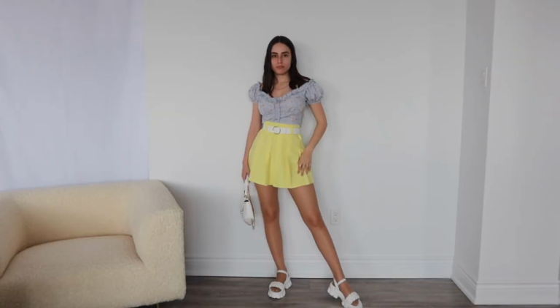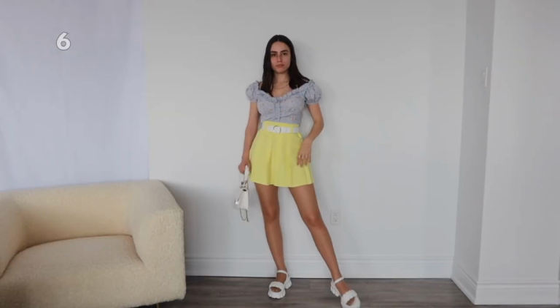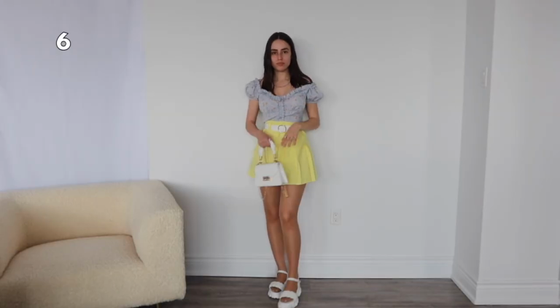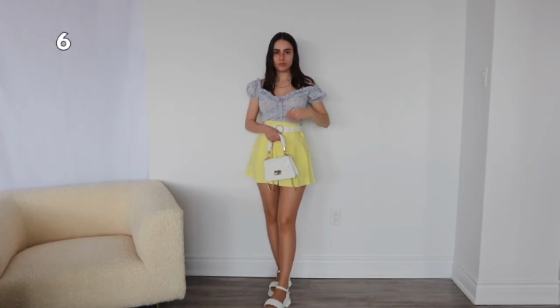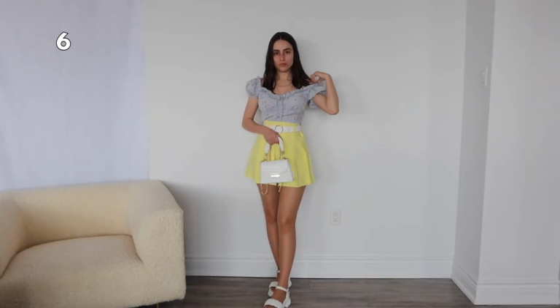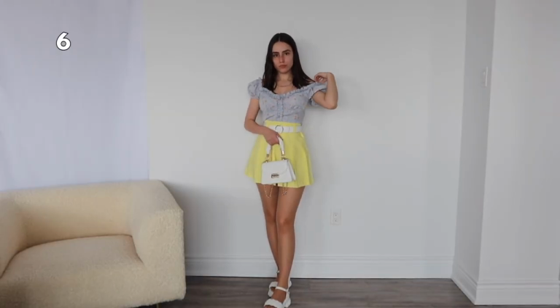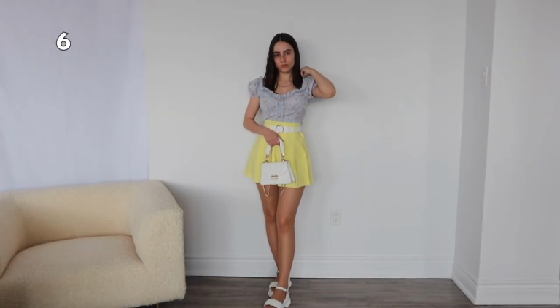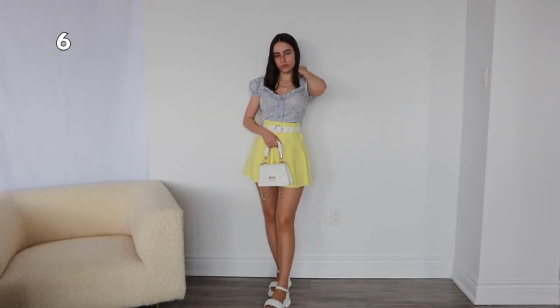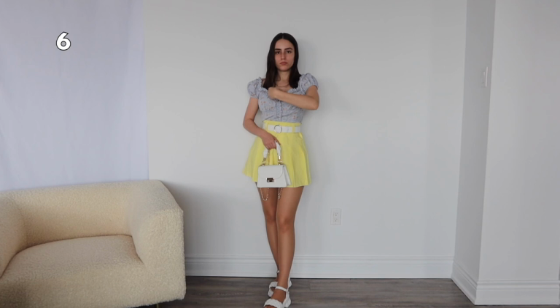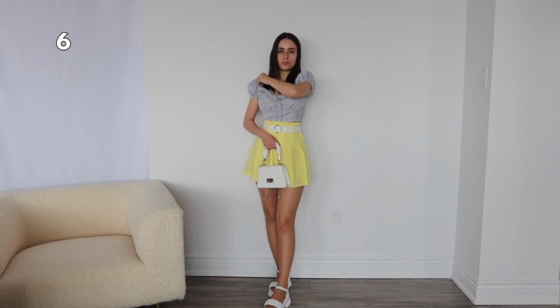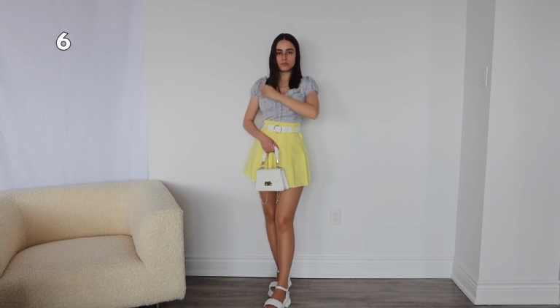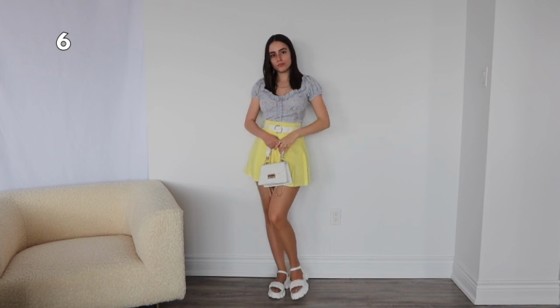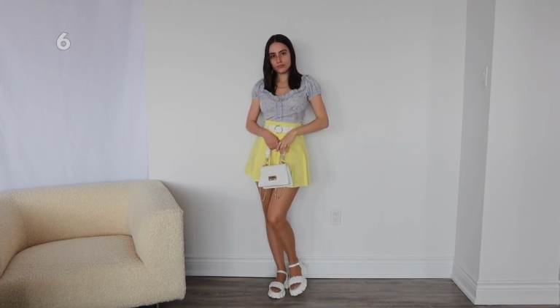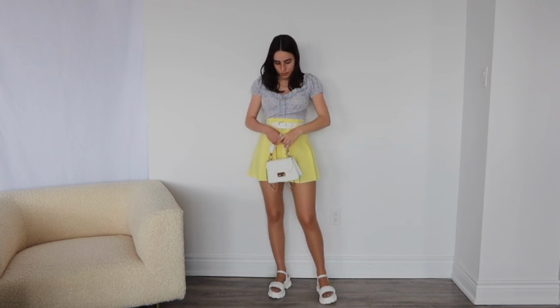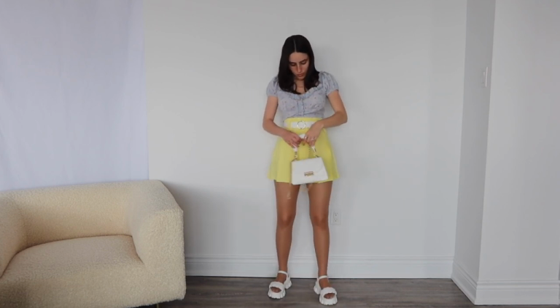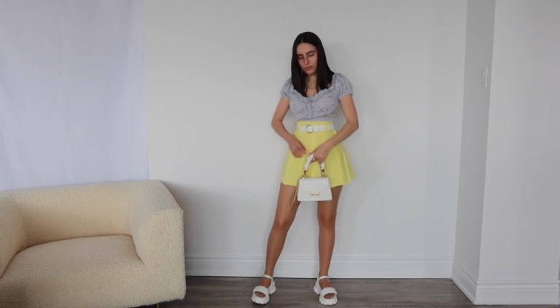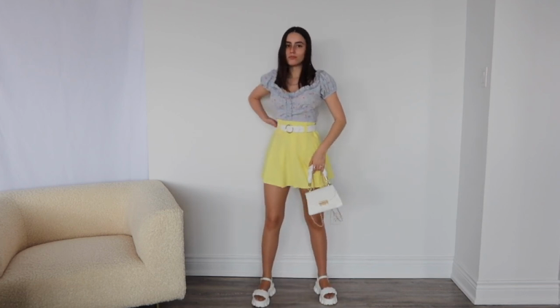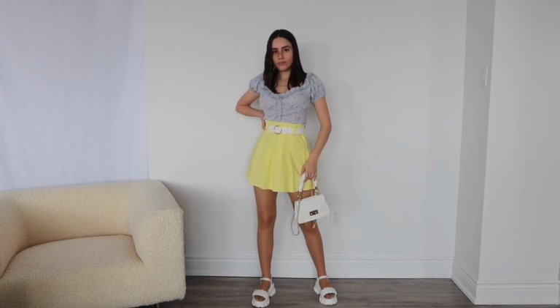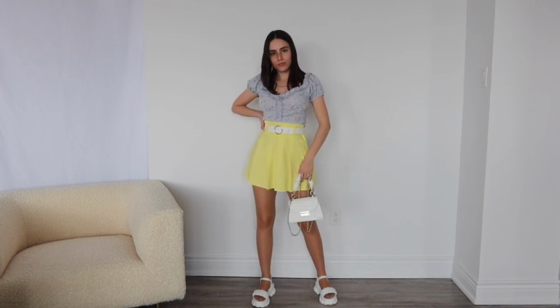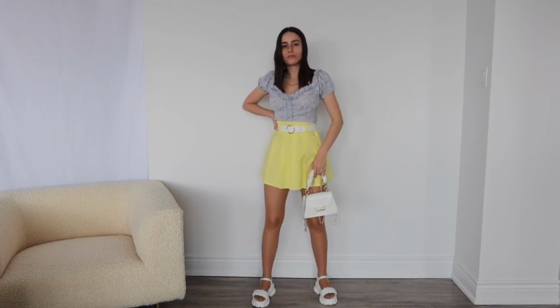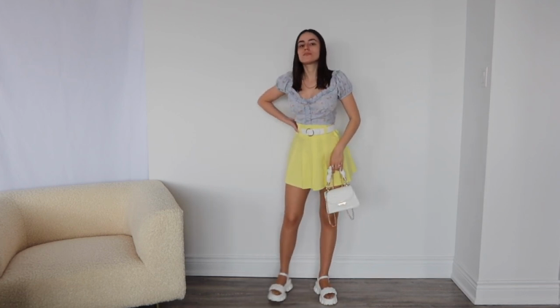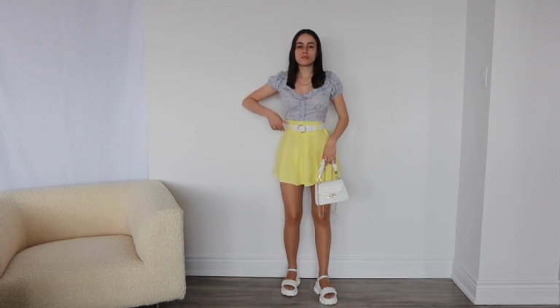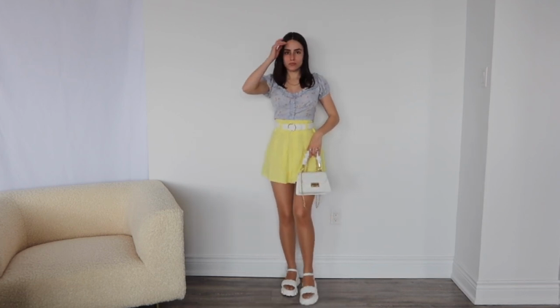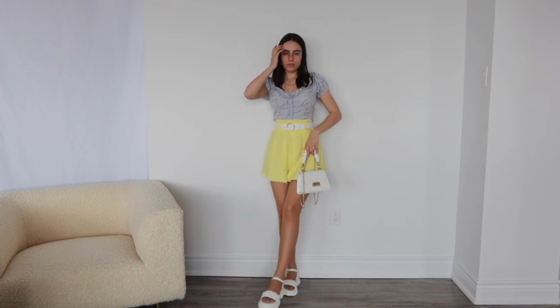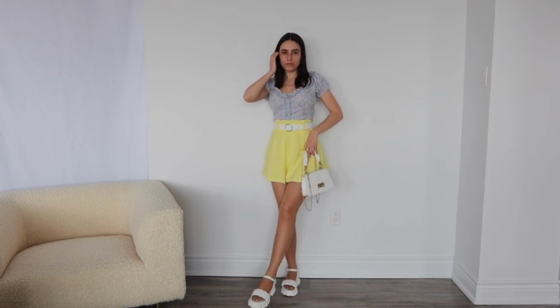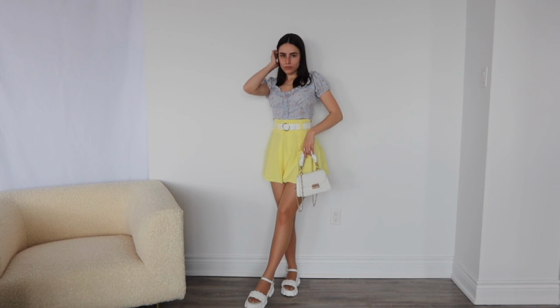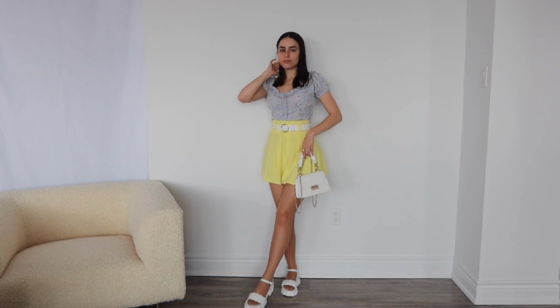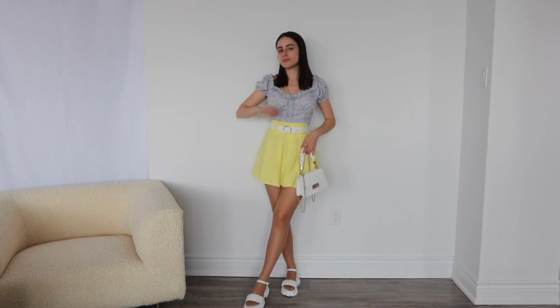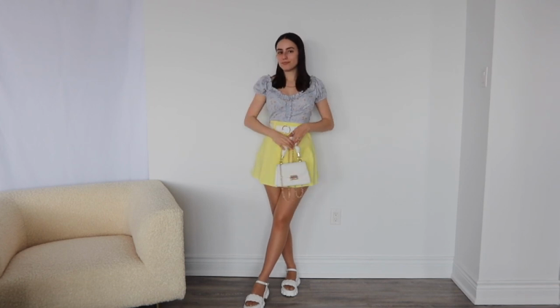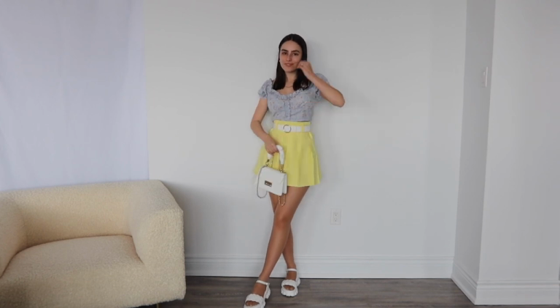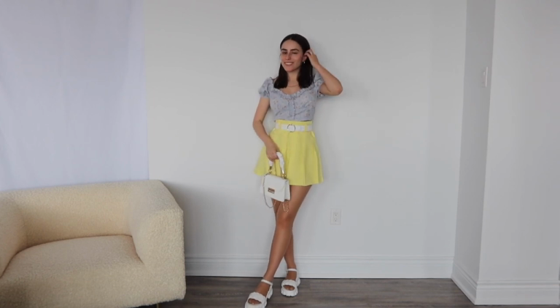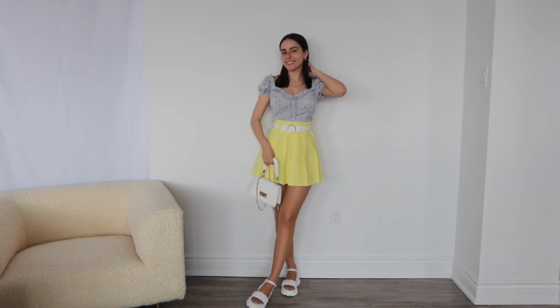This is a little bit more of a girly moment. I've been getting a lot of color recently, and this yellow skirt is one of my favorites. It actually has belt loops, which is so rare.